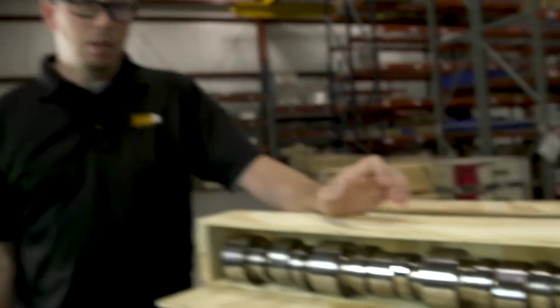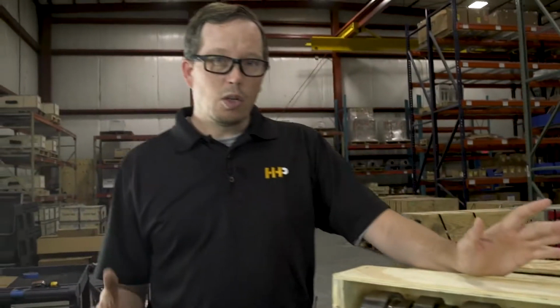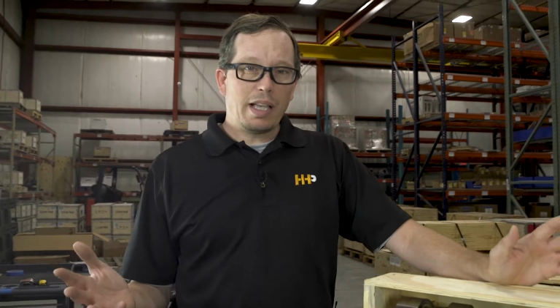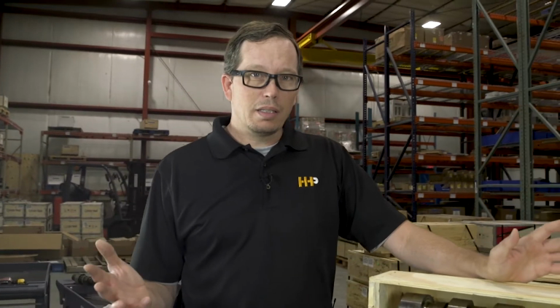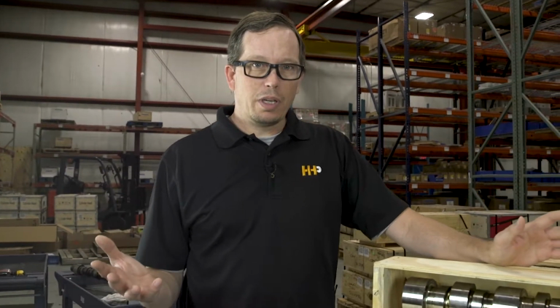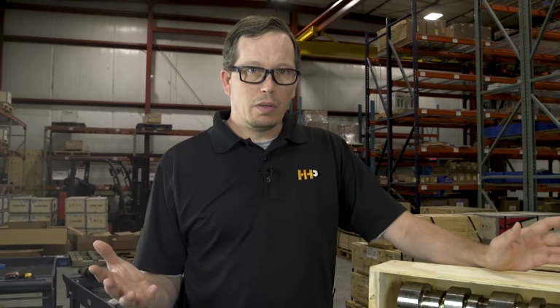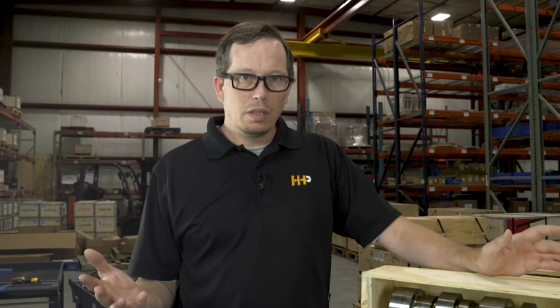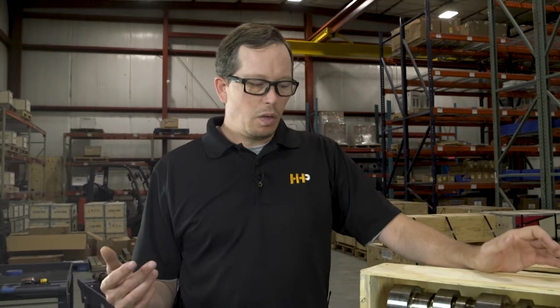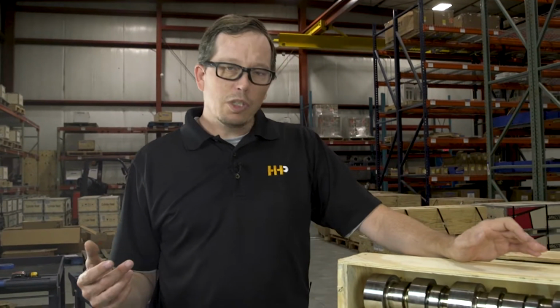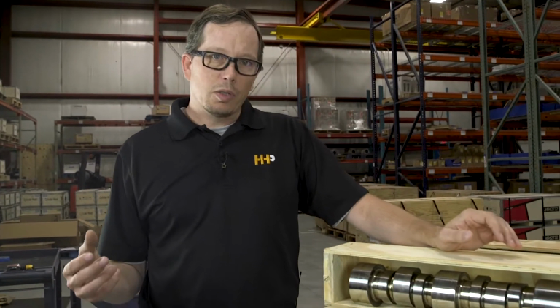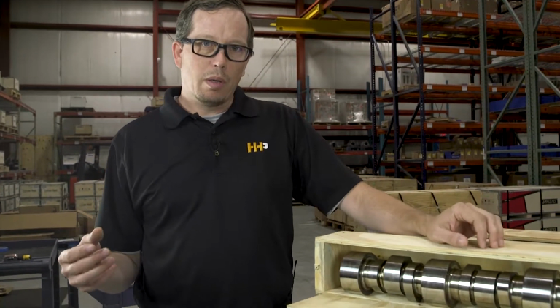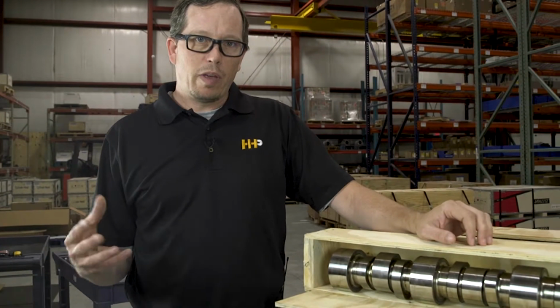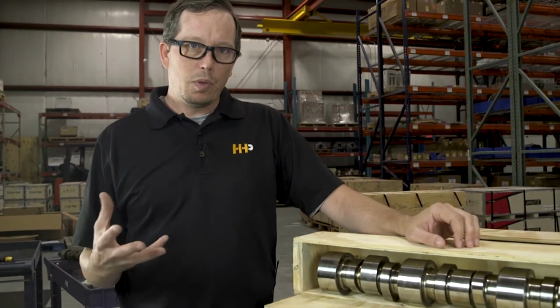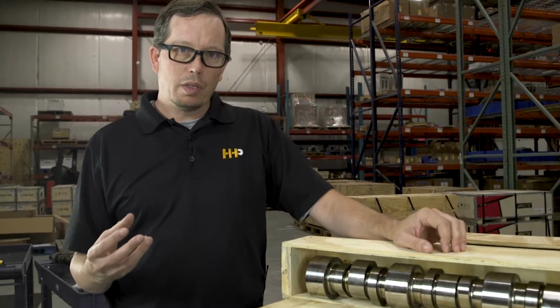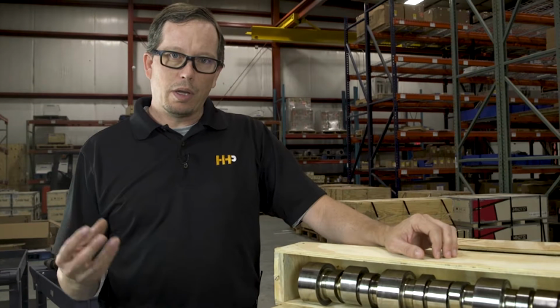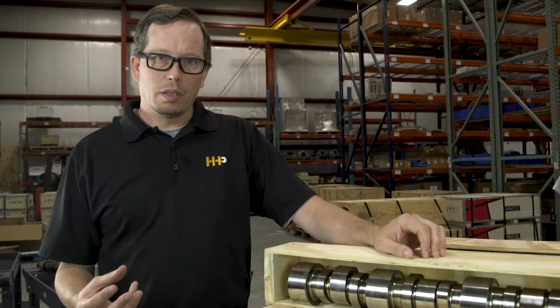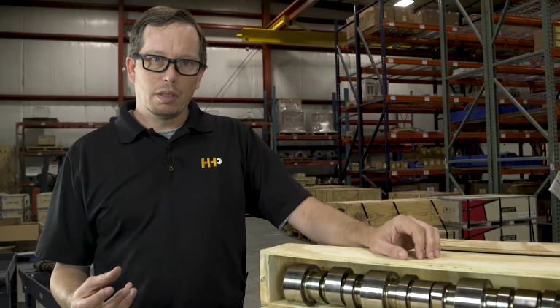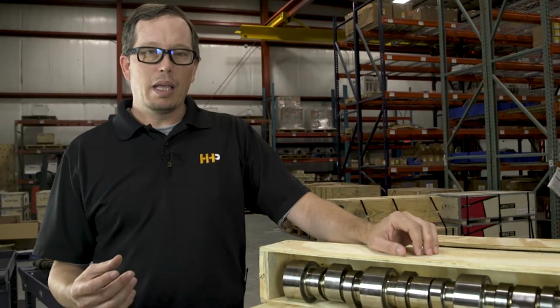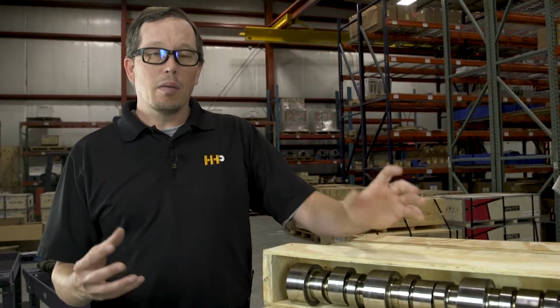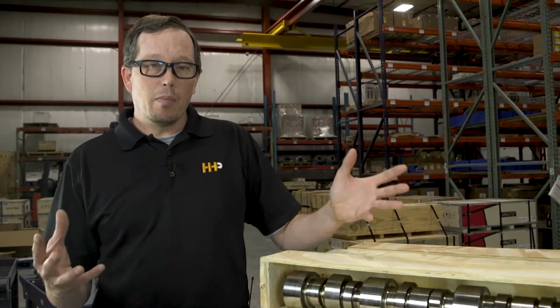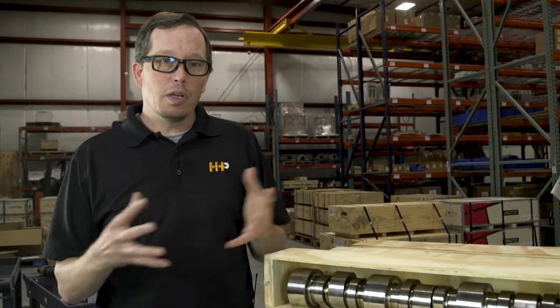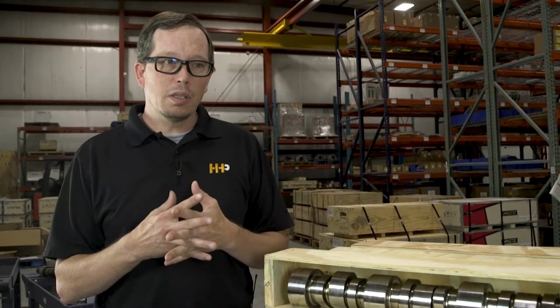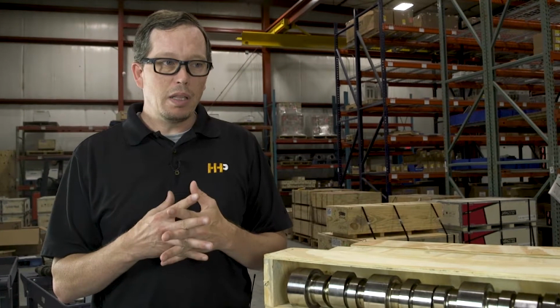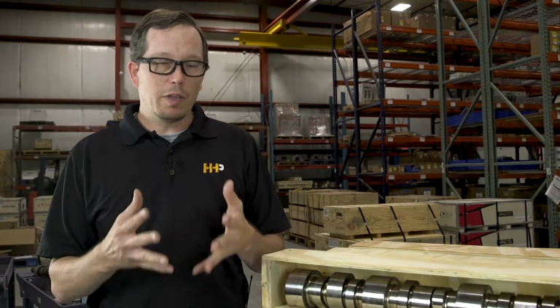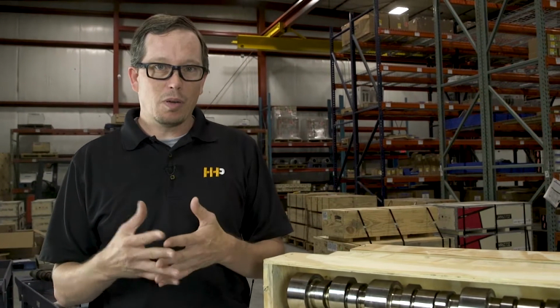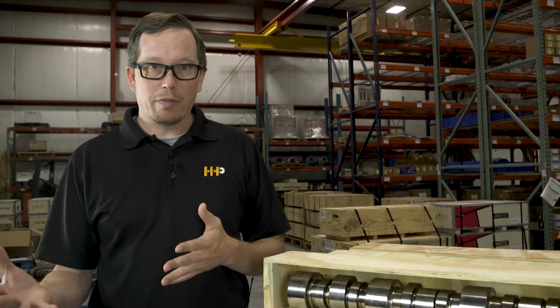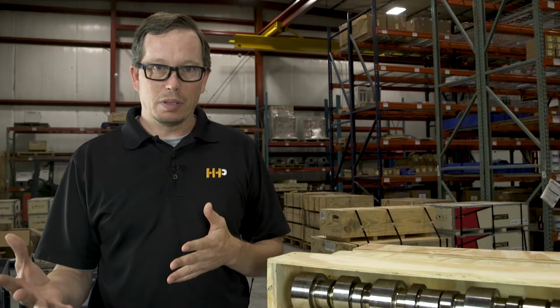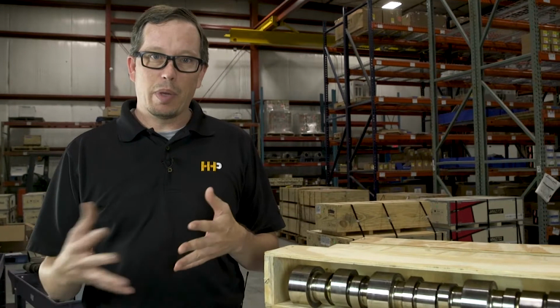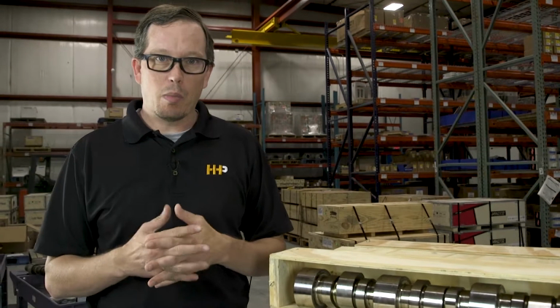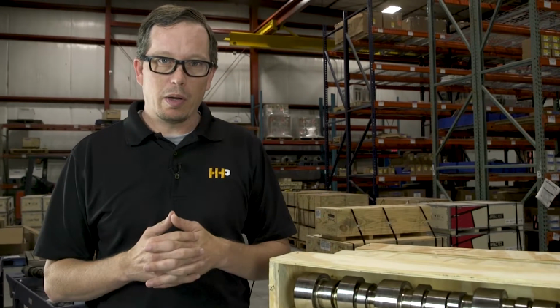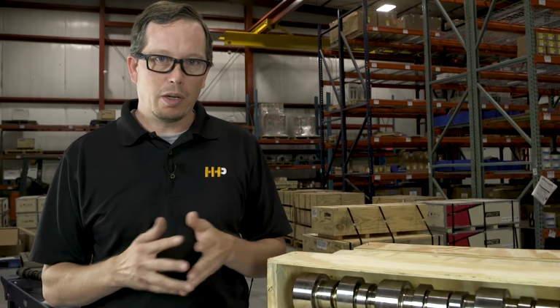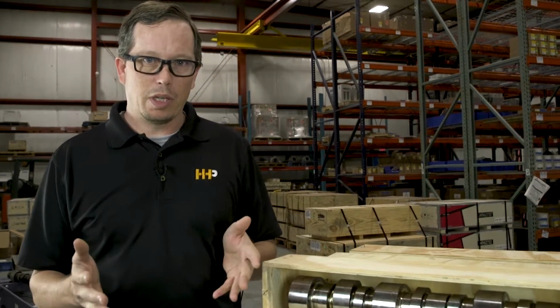So what exactly does a camshaft do? A camshaft controls the amount of air and fuel entering your cylinder, and it makes your engine either efficient or not efficient depending on how much wear you've got in your camshaft.